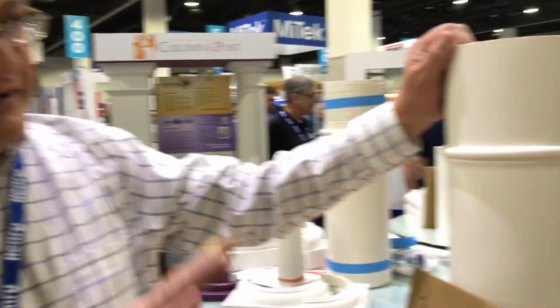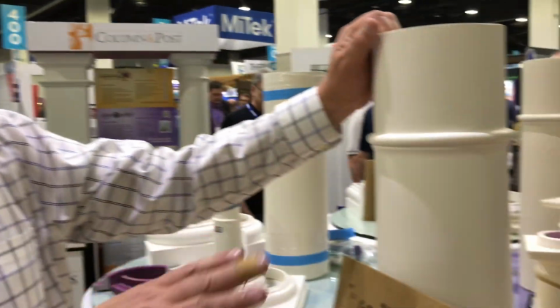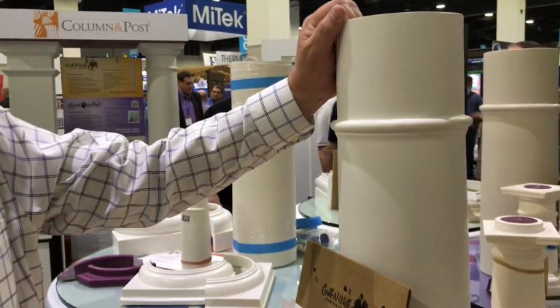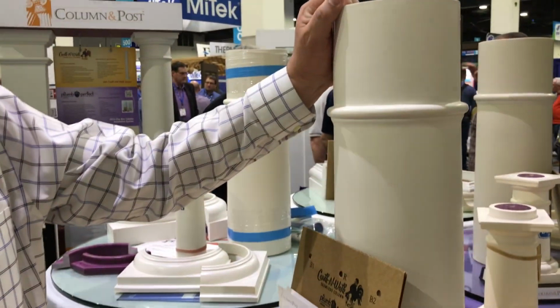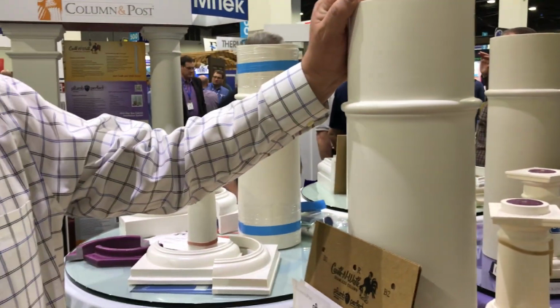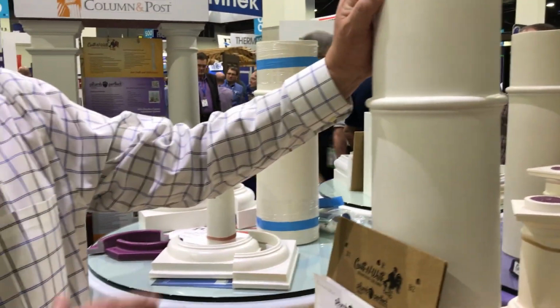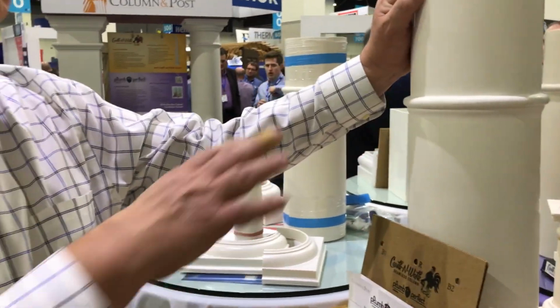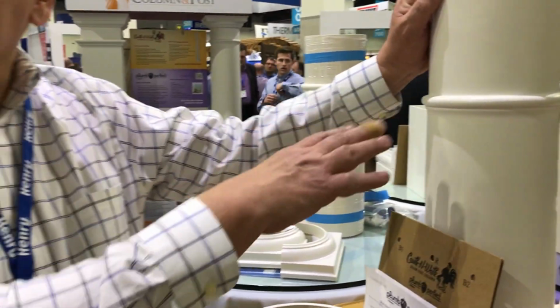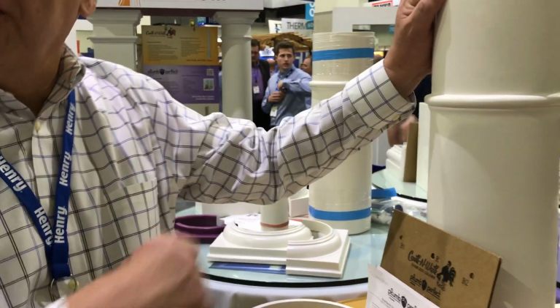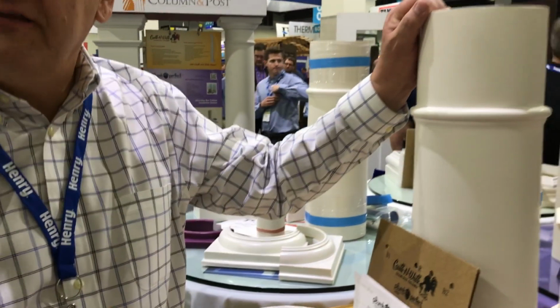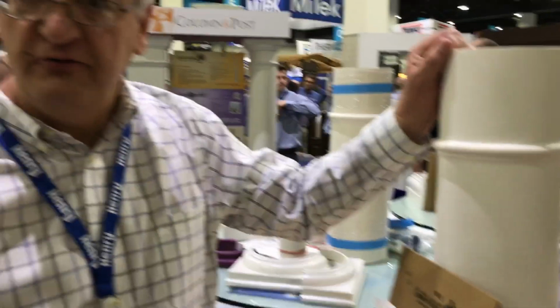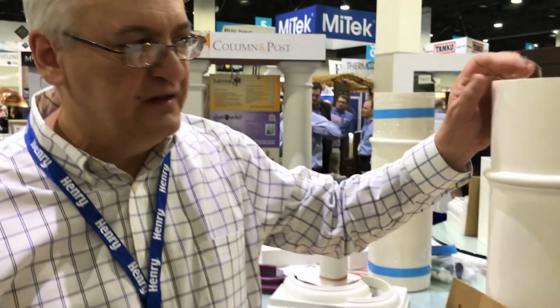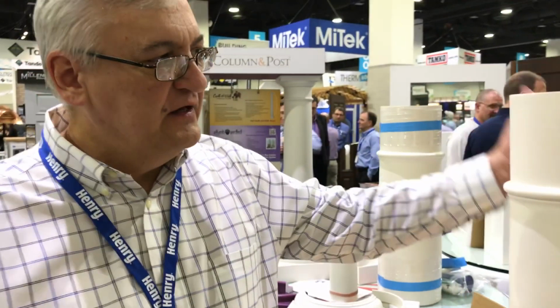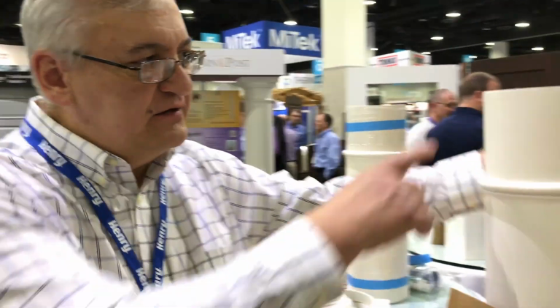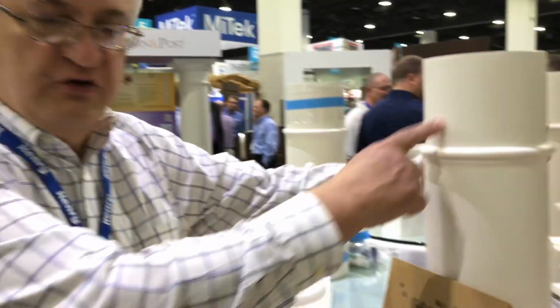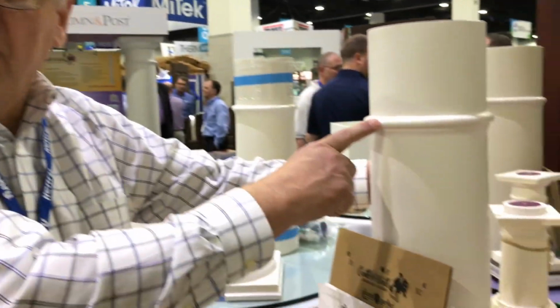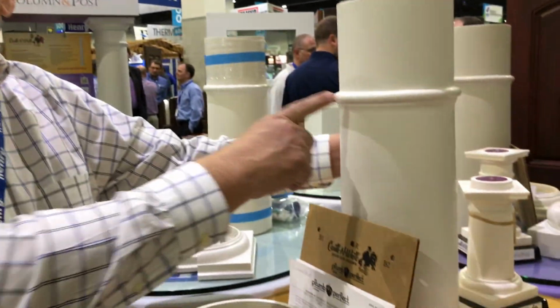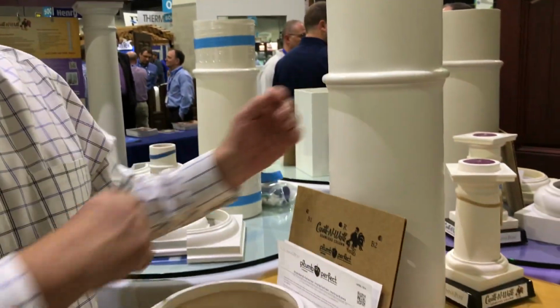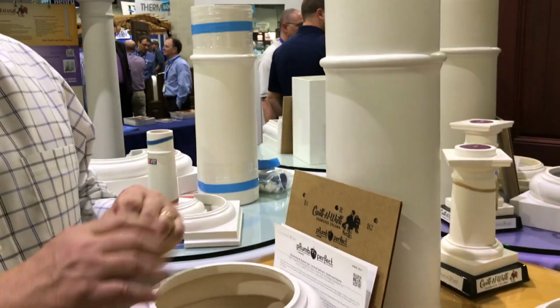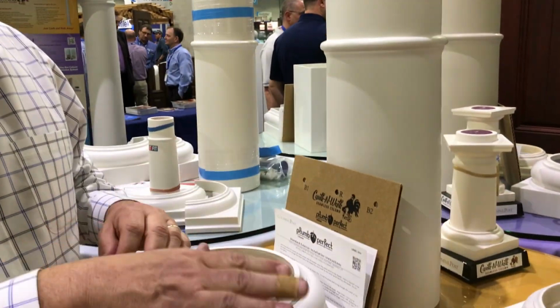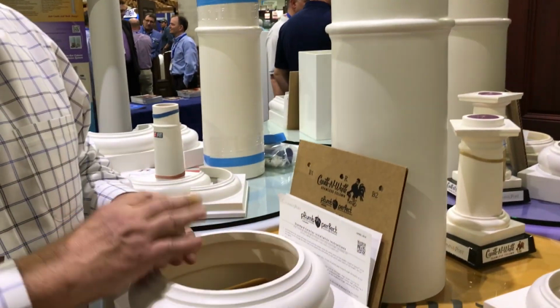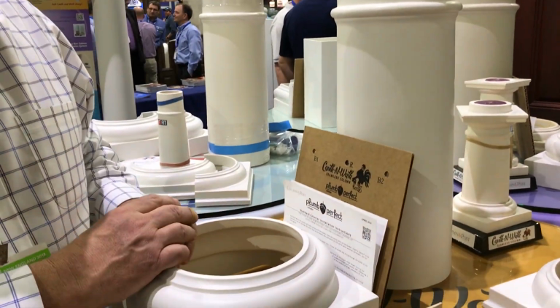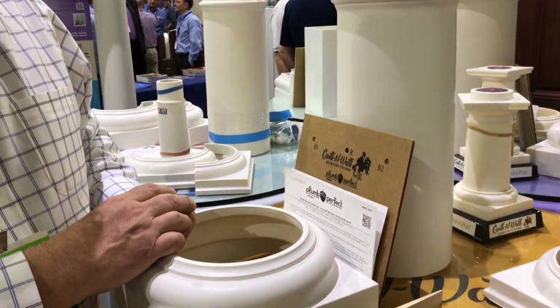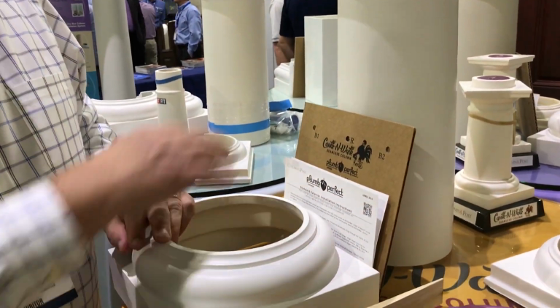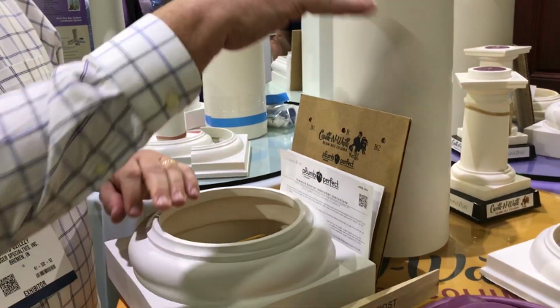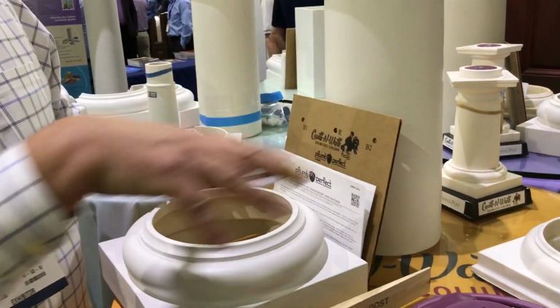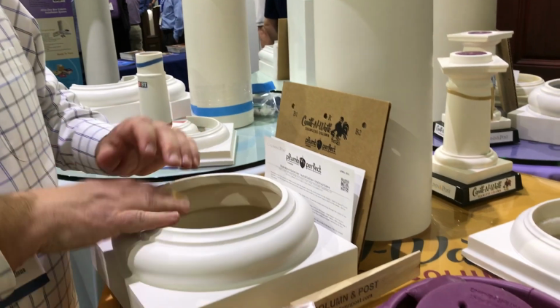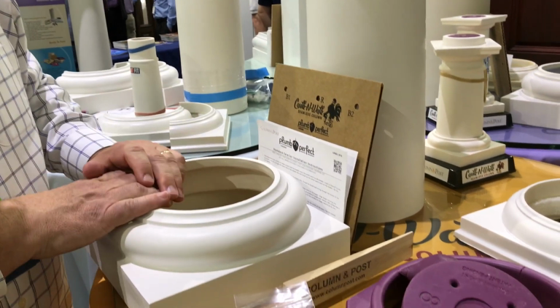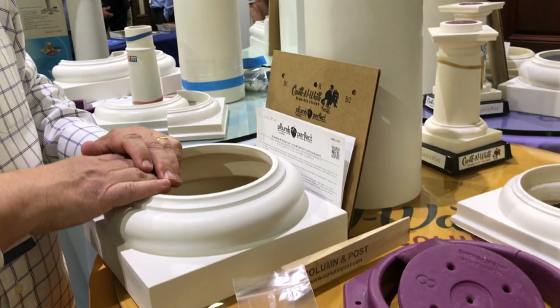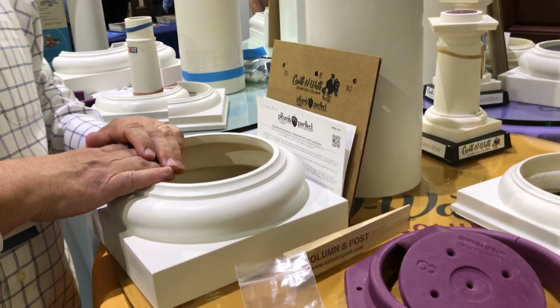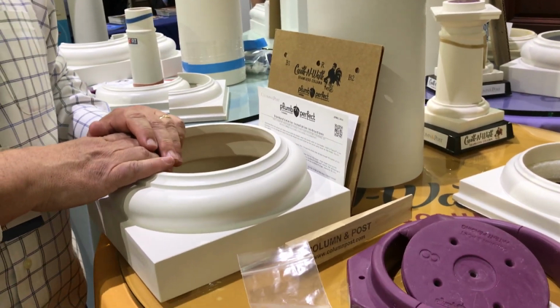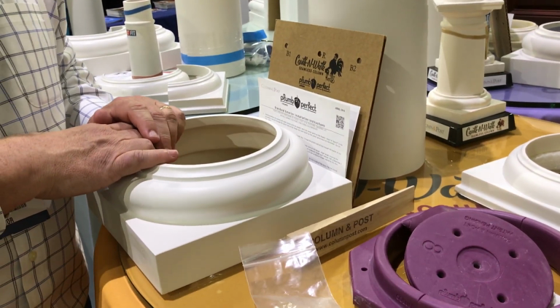There are four things that are distinct about it: it's white all the way through, no parting lines, it has an installation system, and everything you see on this table comes in one box.